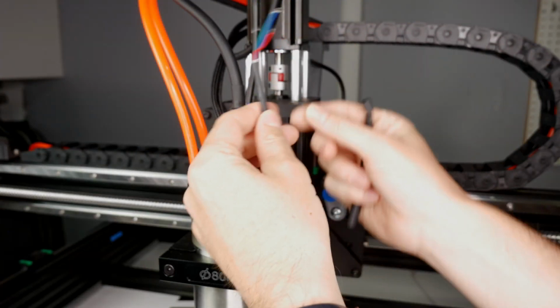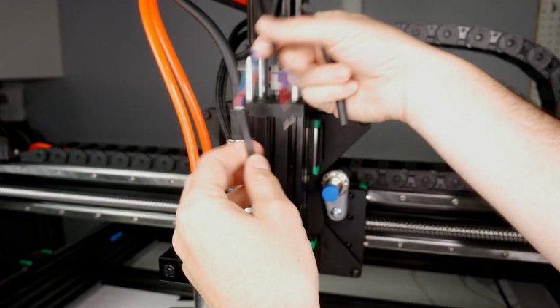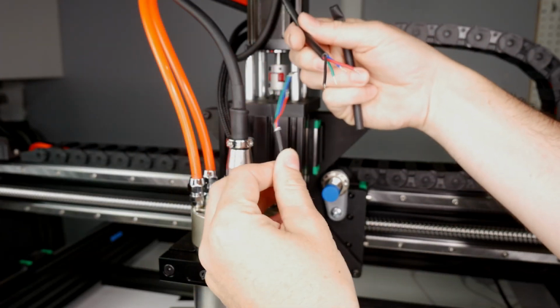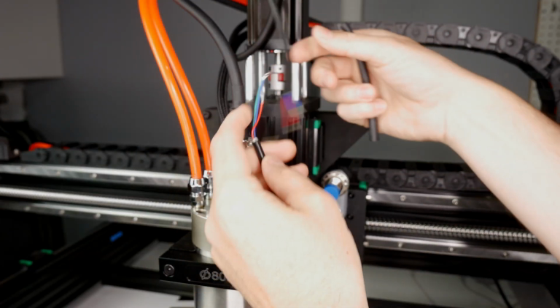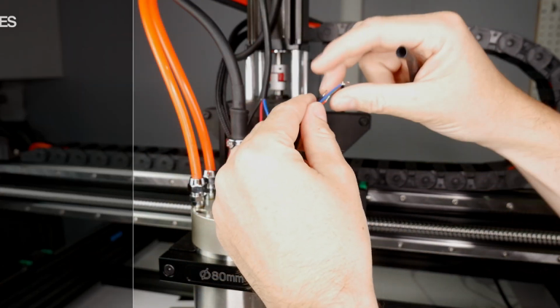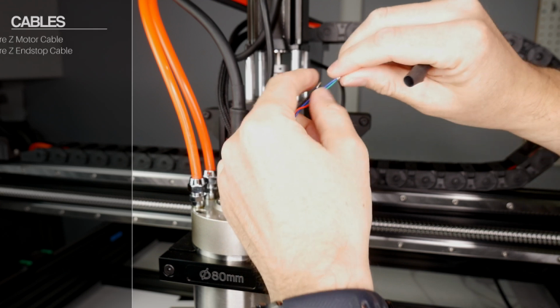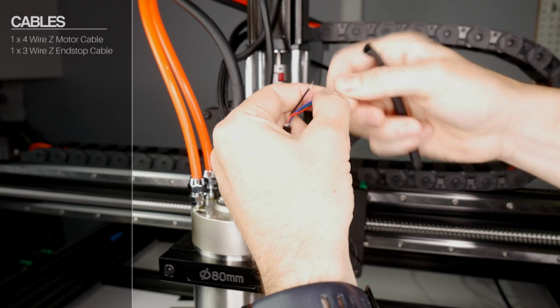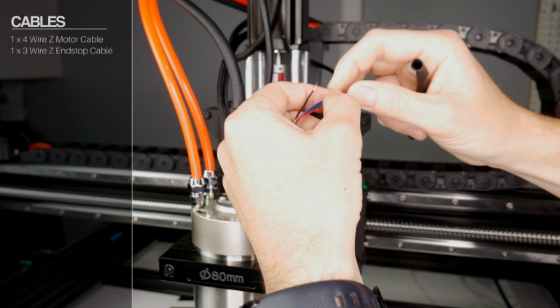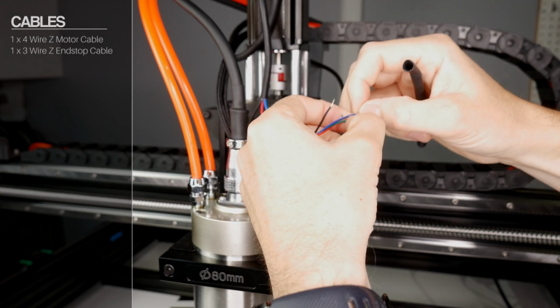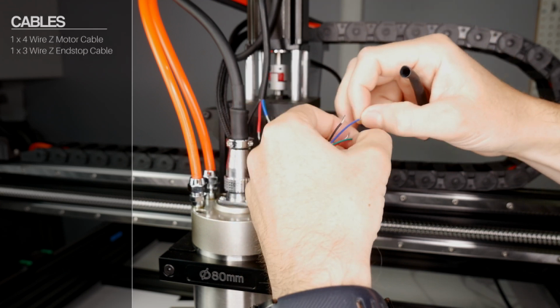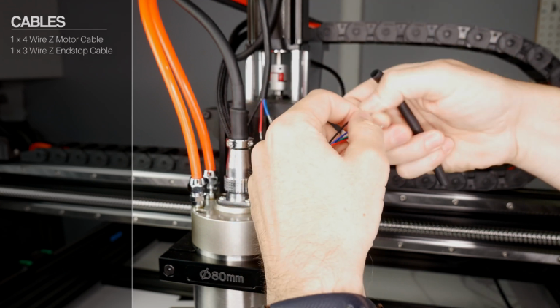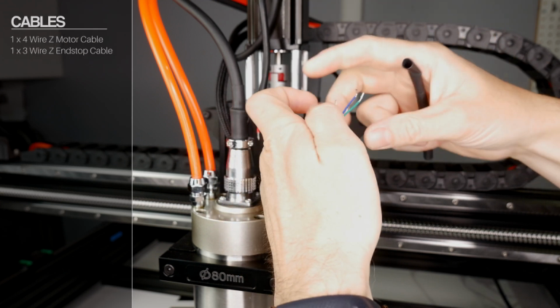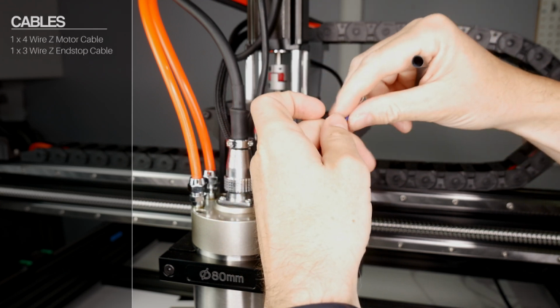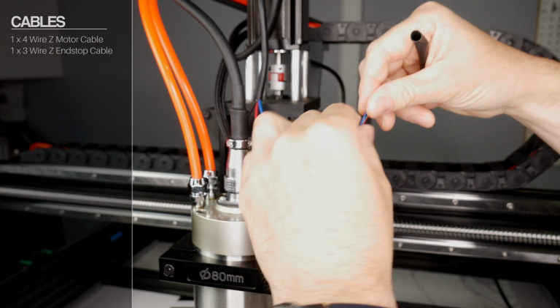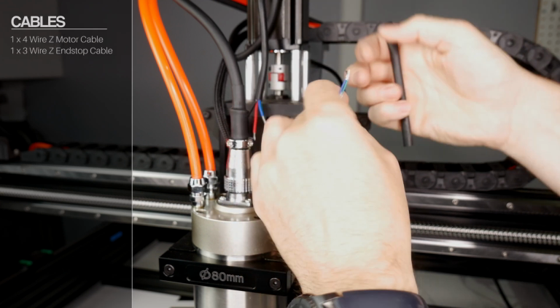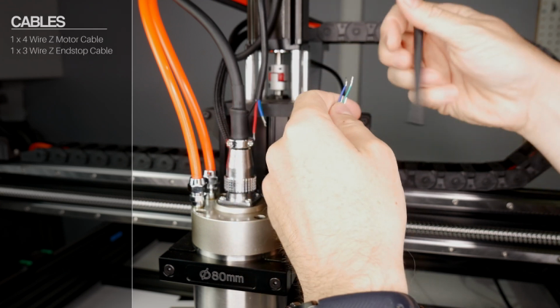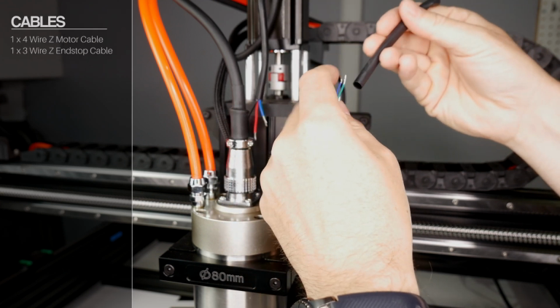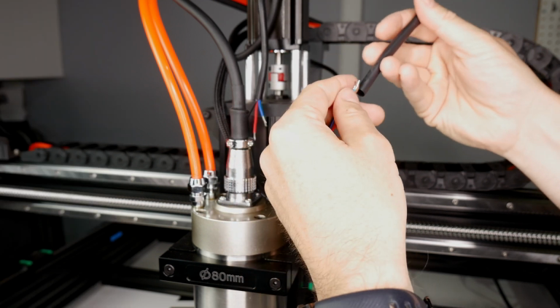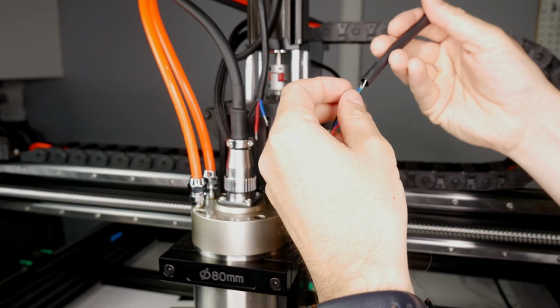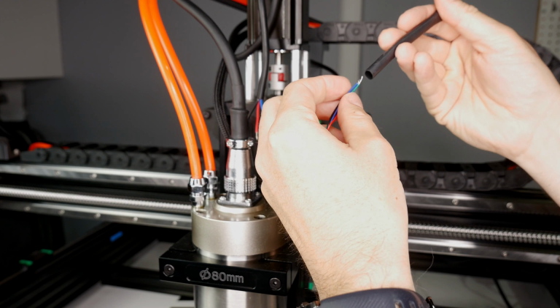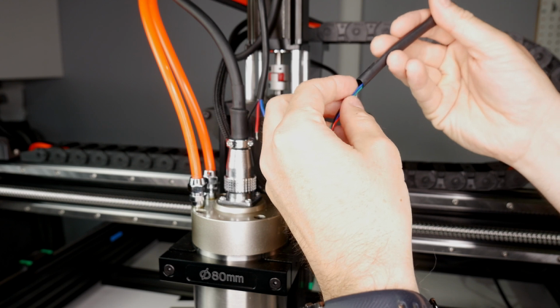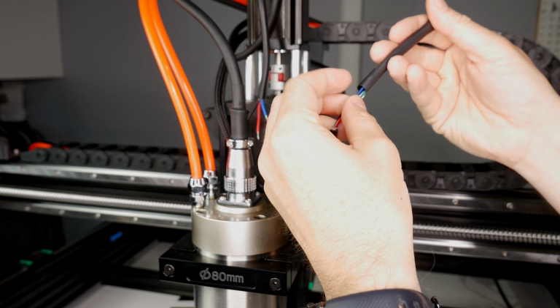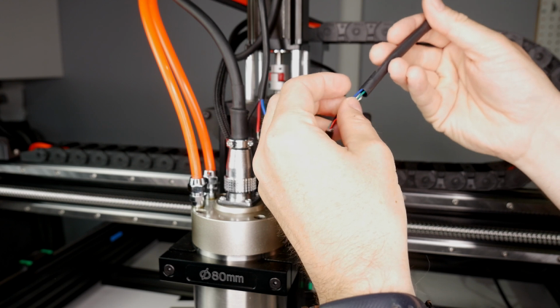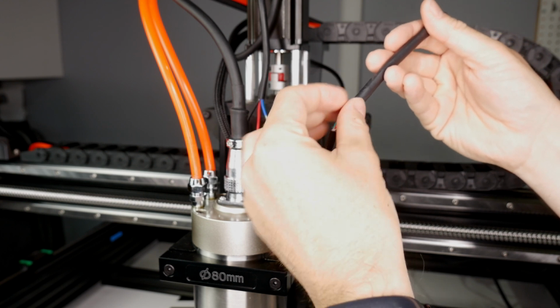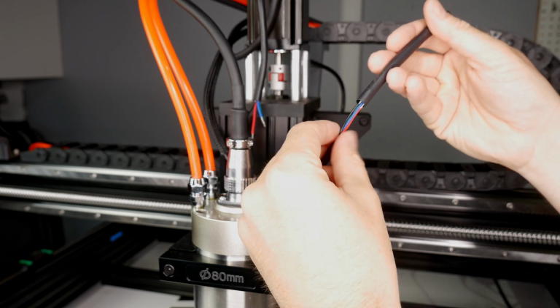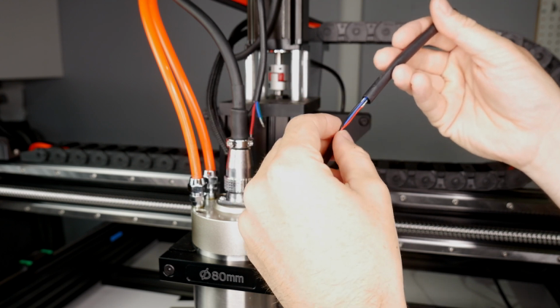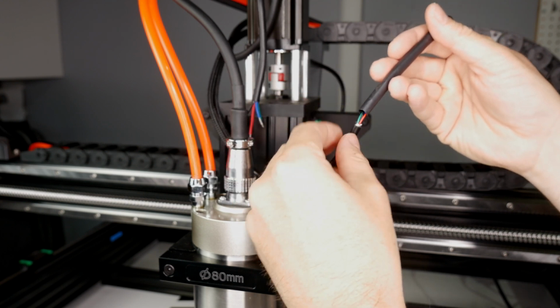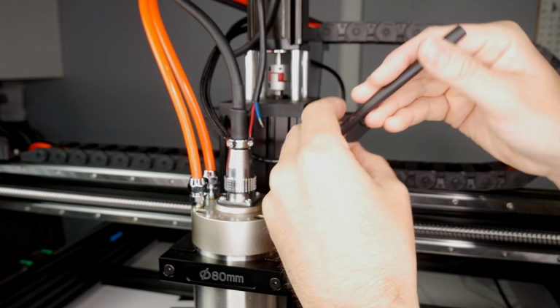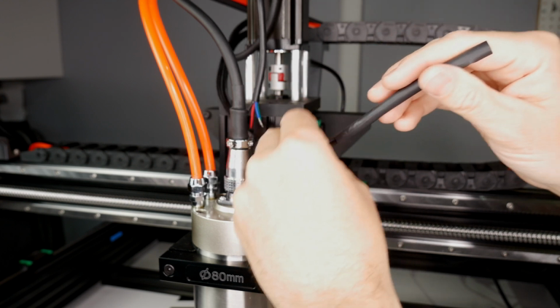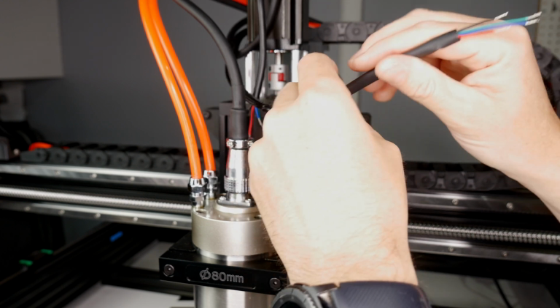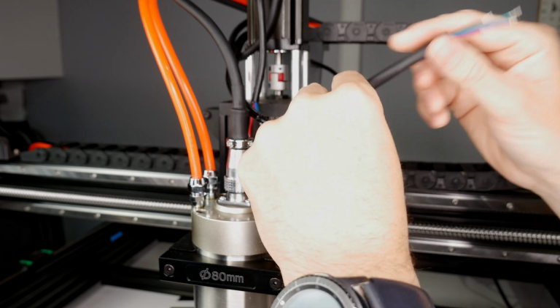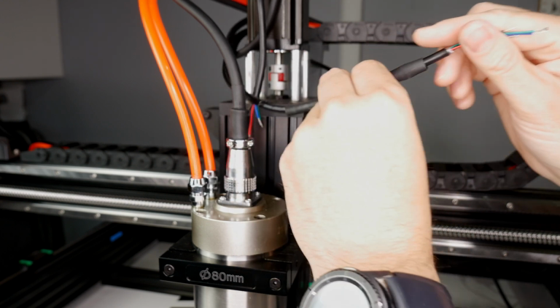The cables in the kit are clearly marked based on their length and amount of wires. Find the Z-axis motor cable and the Z-axis Z-plus end stop cable and run them through your drag chain to the Z-axis.